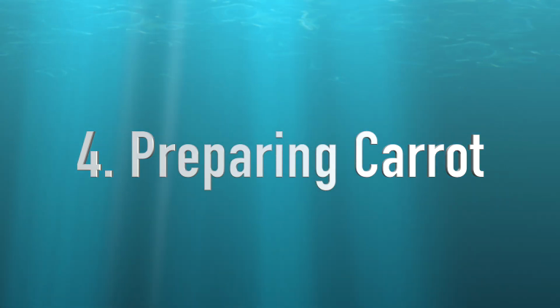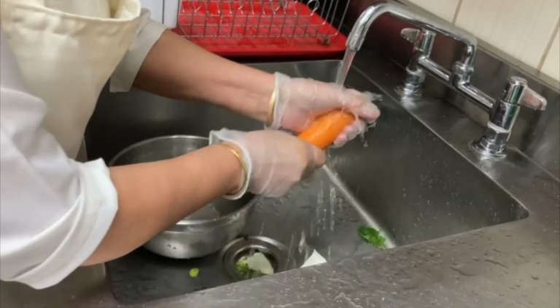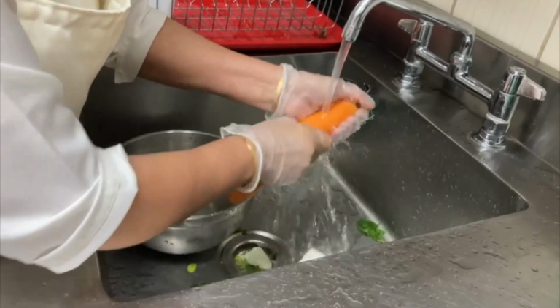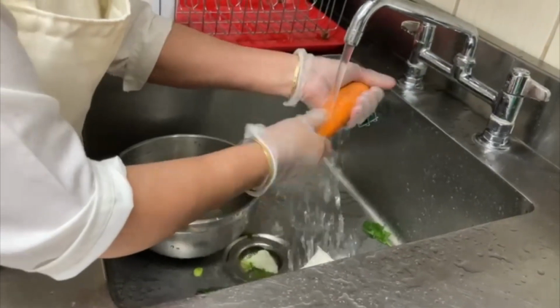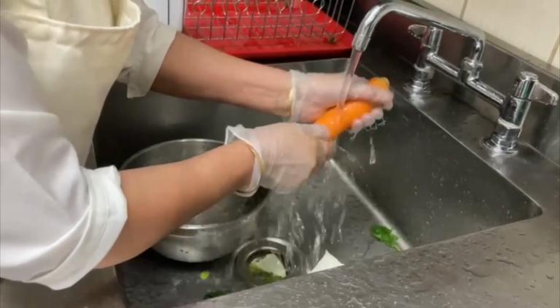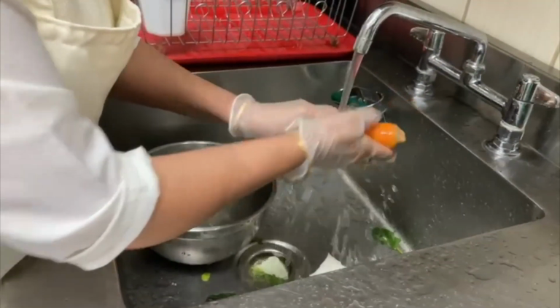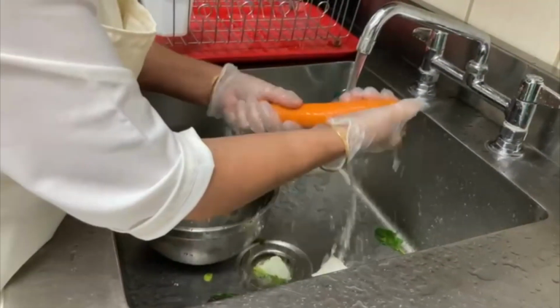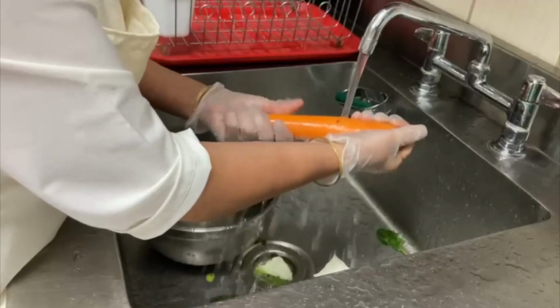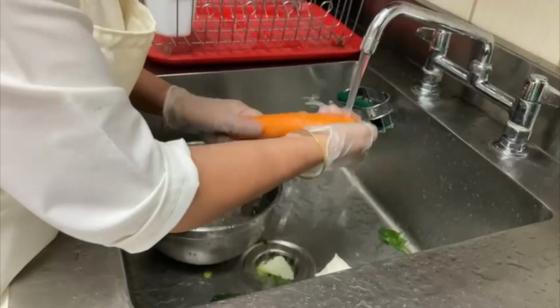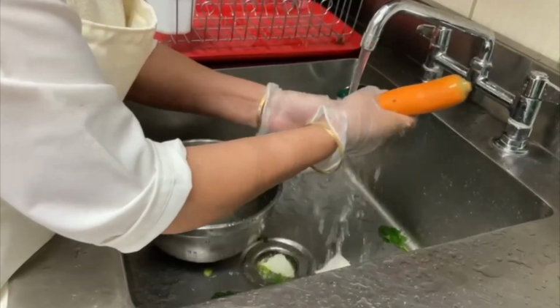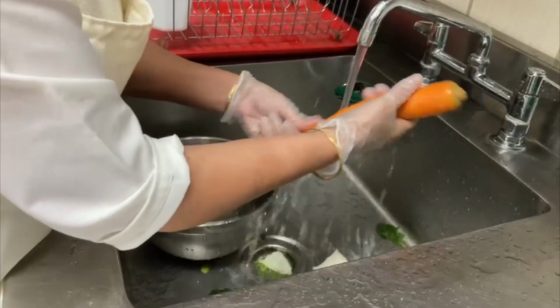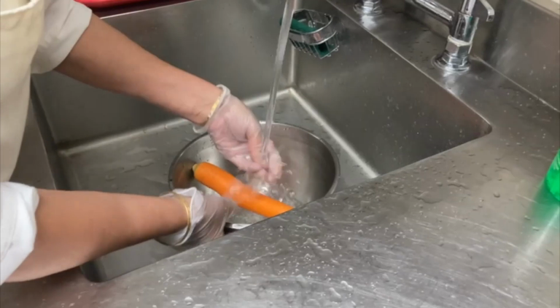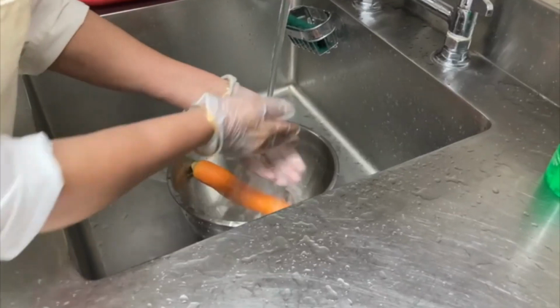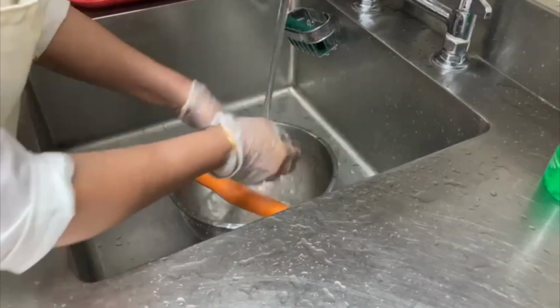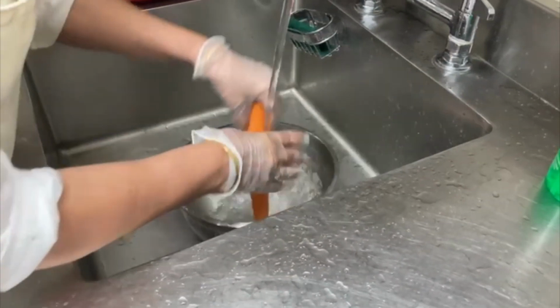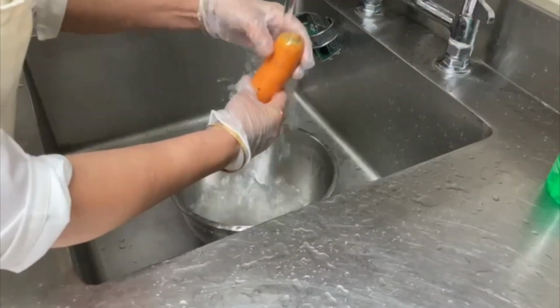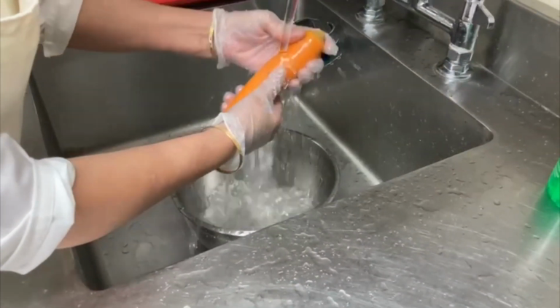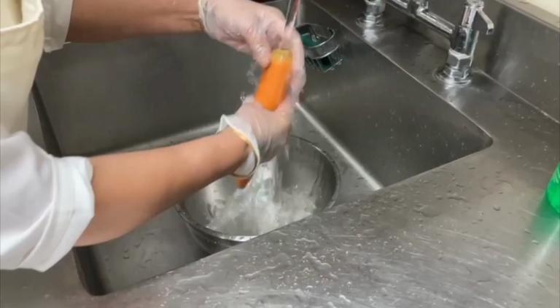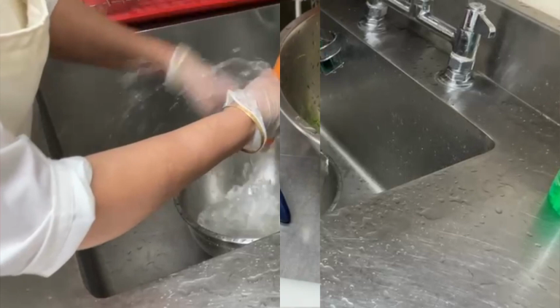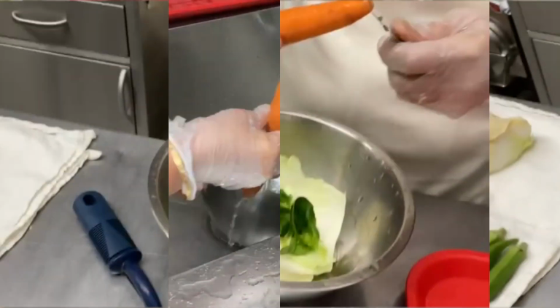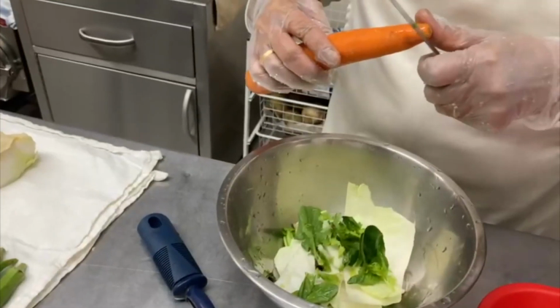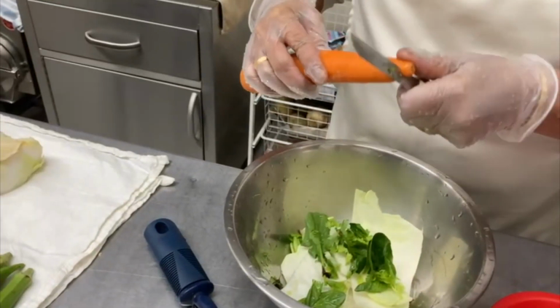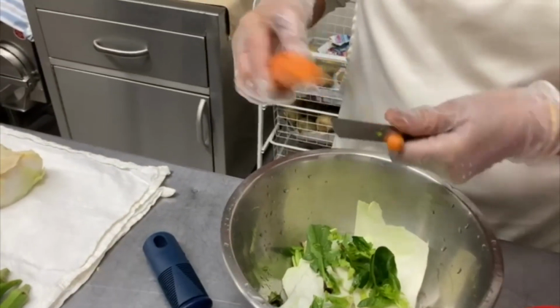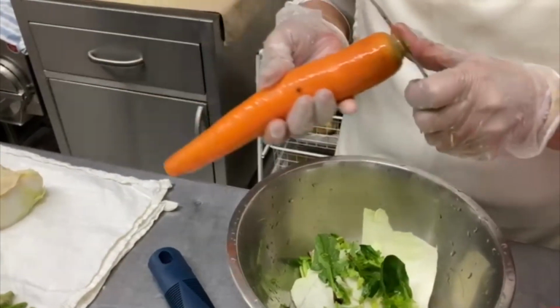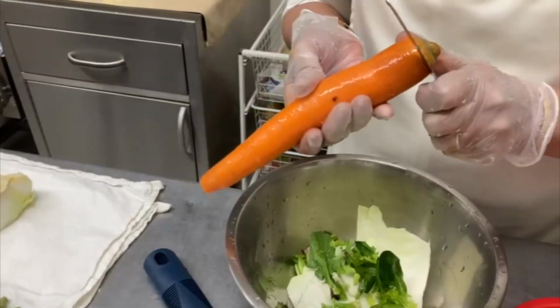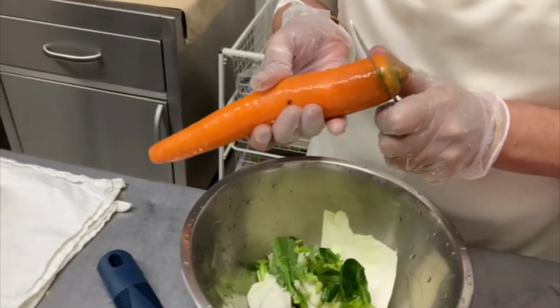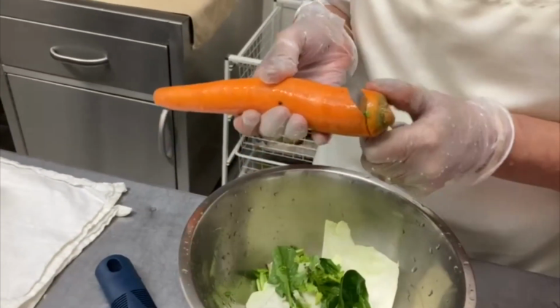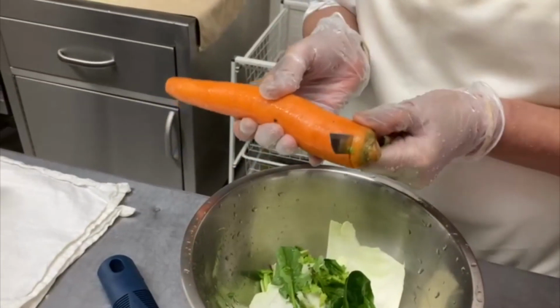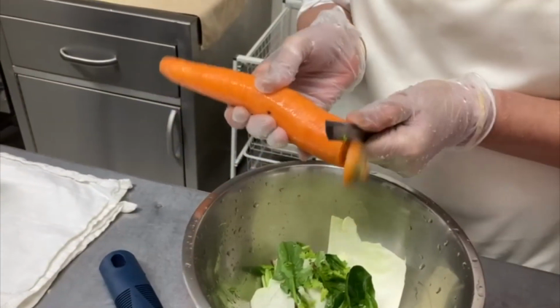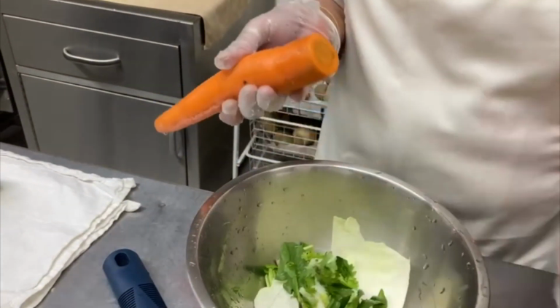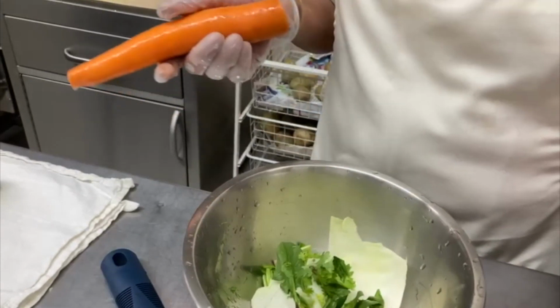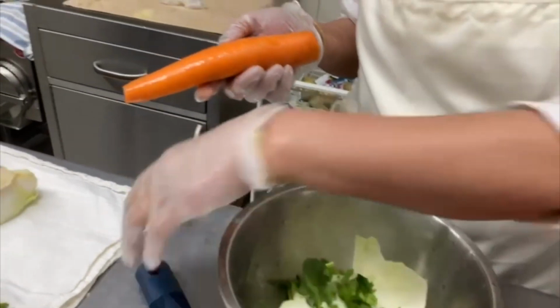For carrots, we wash them first thoroughly, rubbing with our fingers to make sure there is no dirt sticking on them. Then remove both edges and peel out the skin.